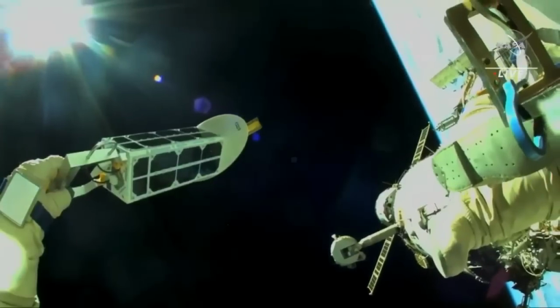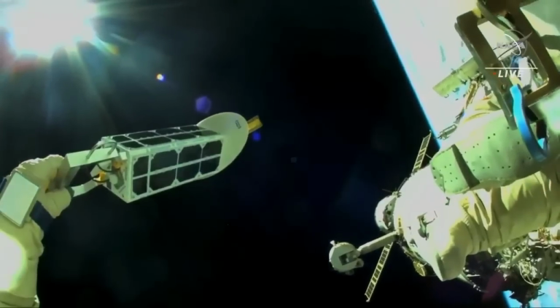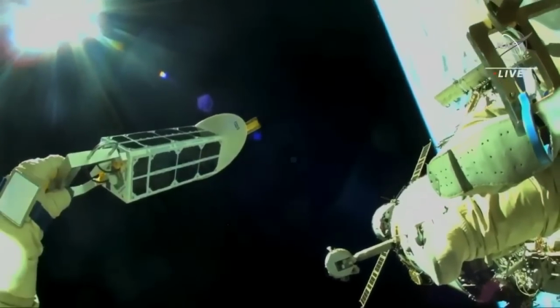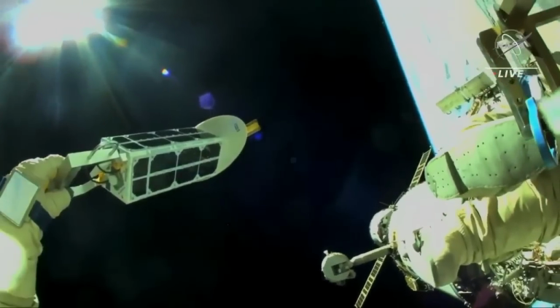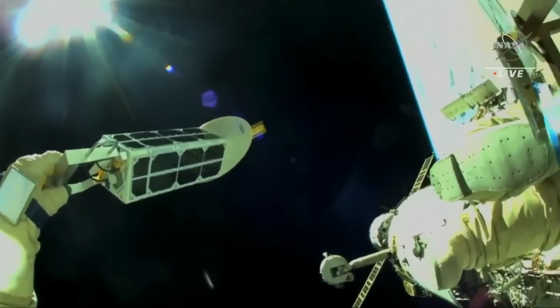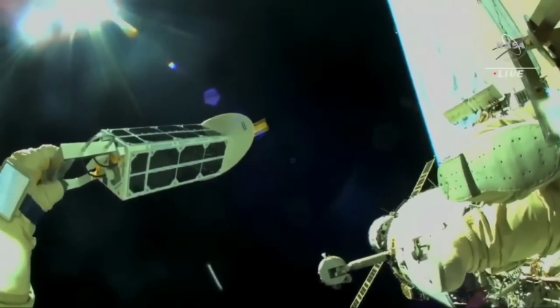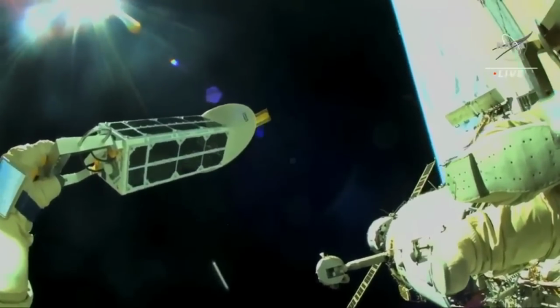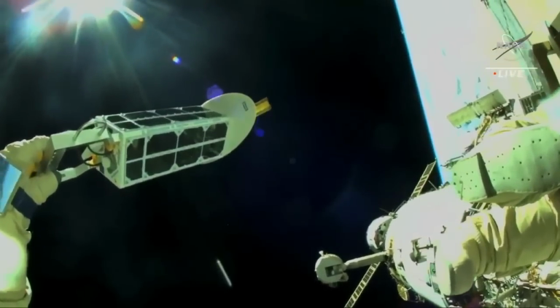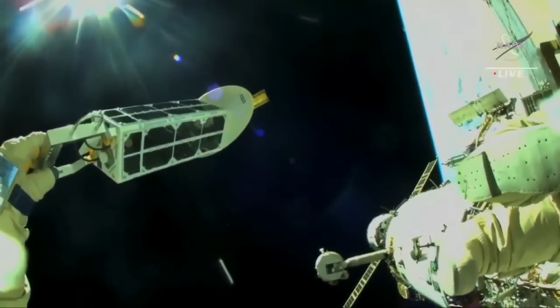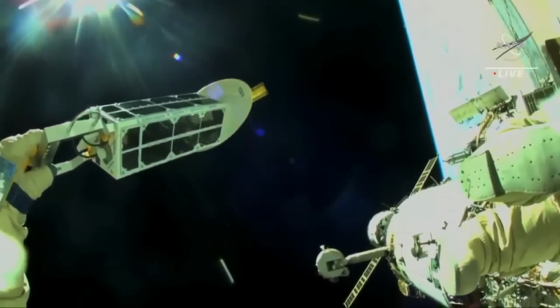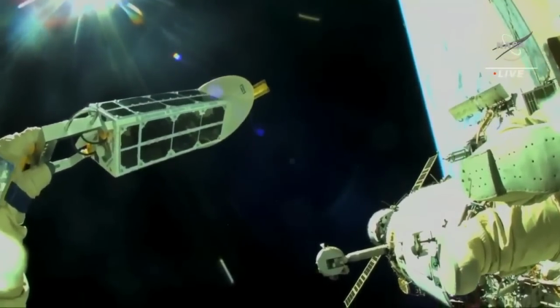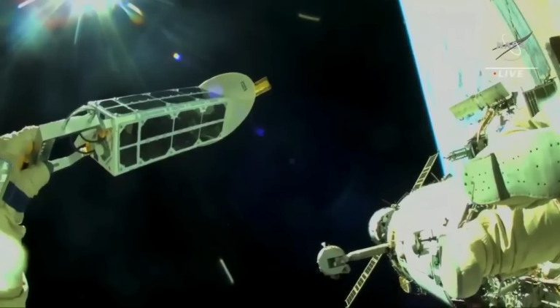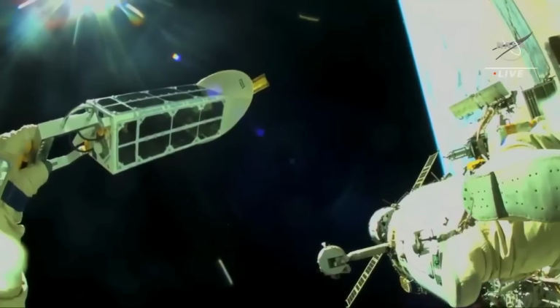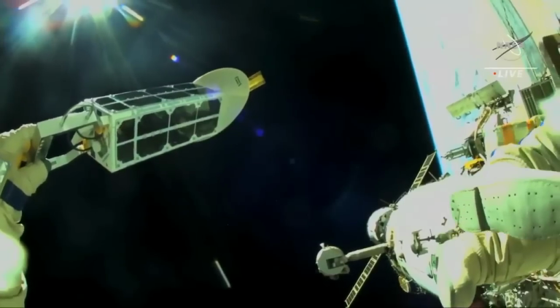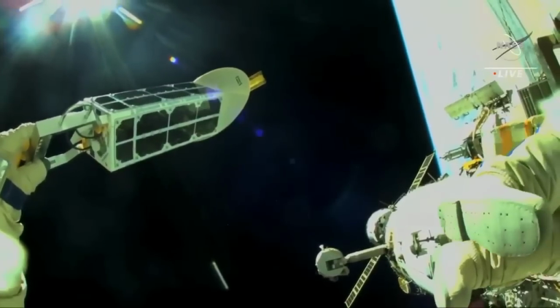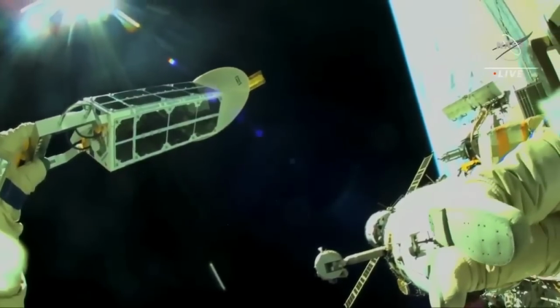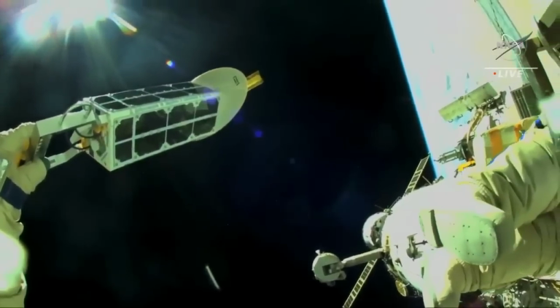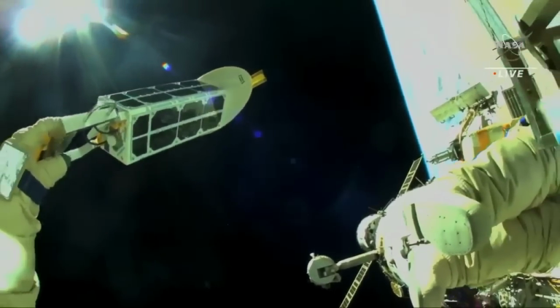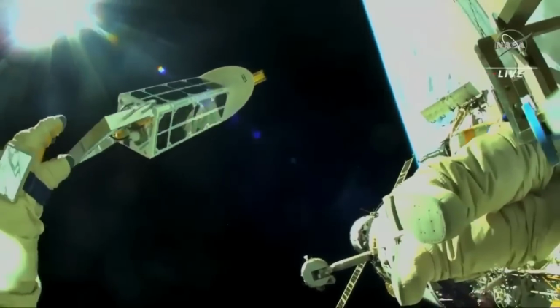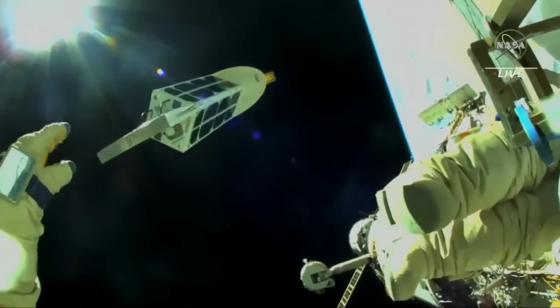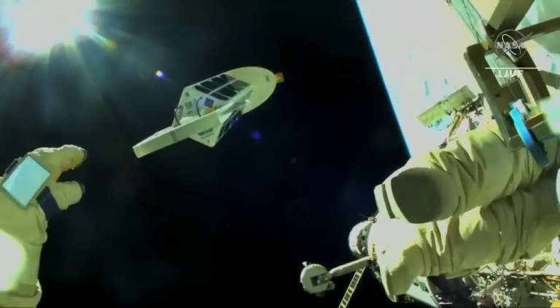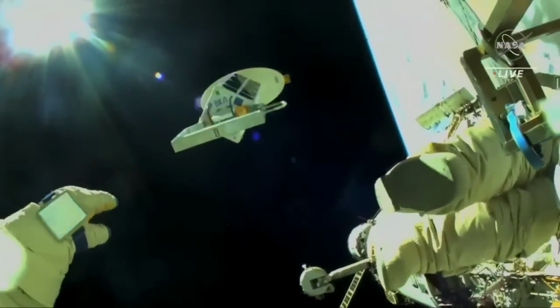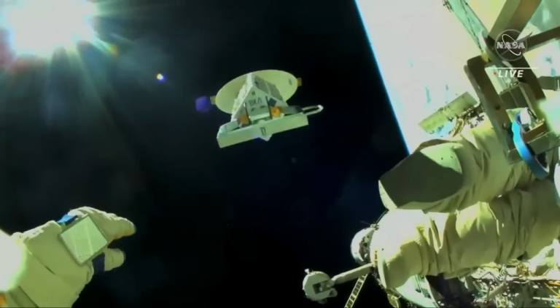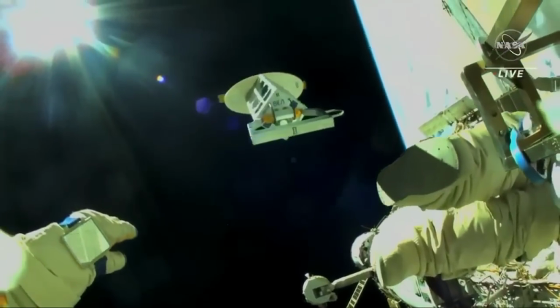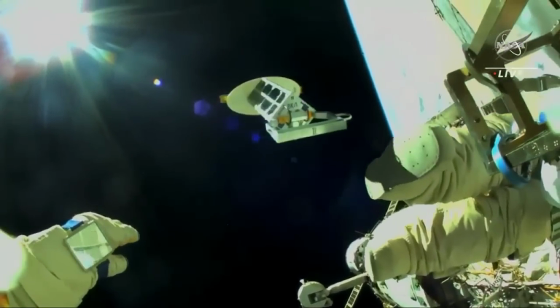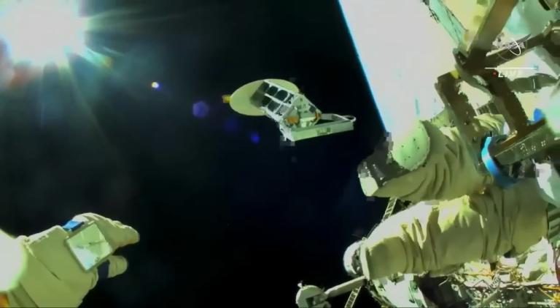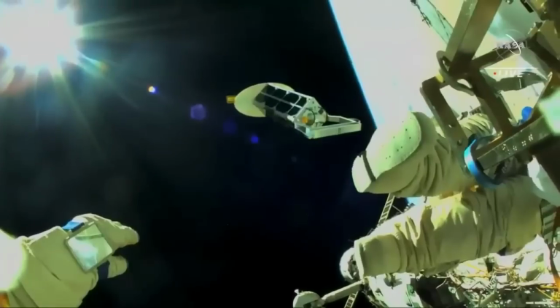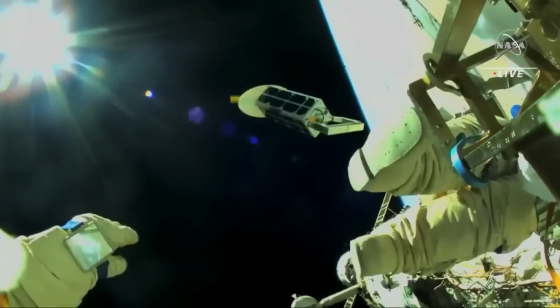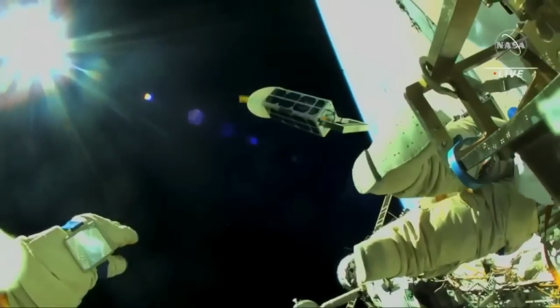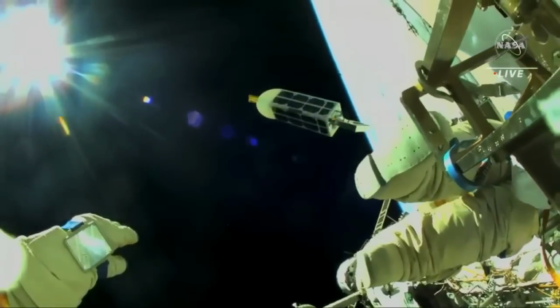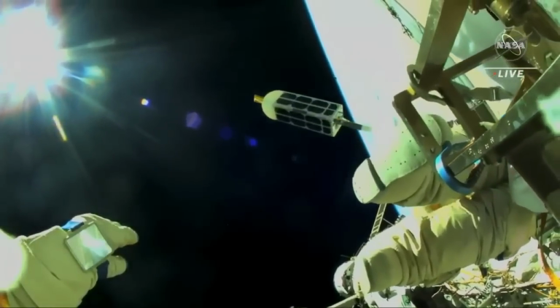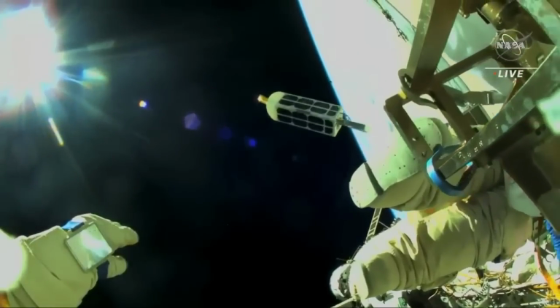We see the previous satellite and one, two, three, go. Yes, go to deploy. Off it goes.